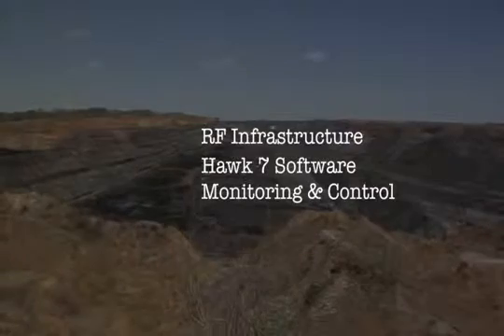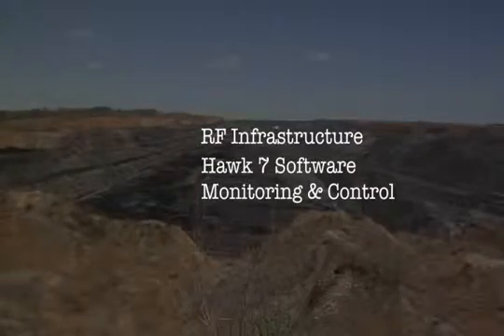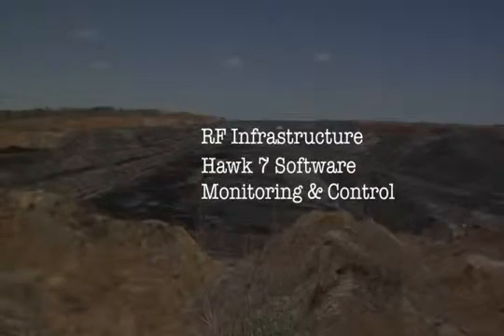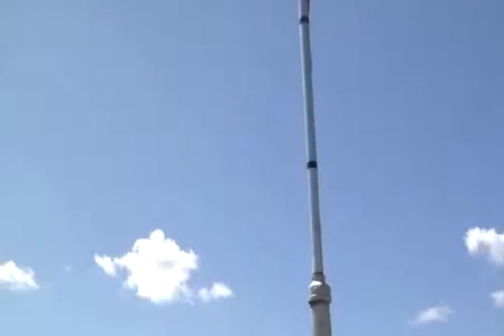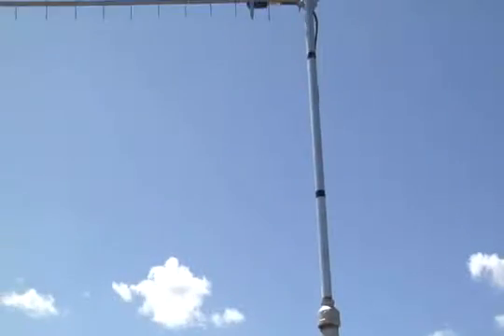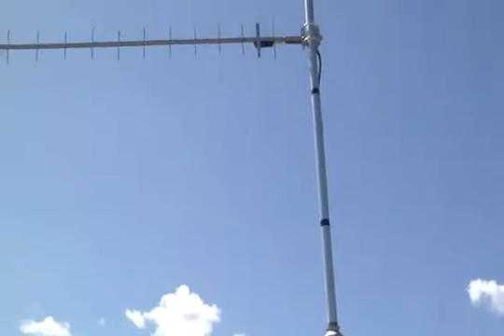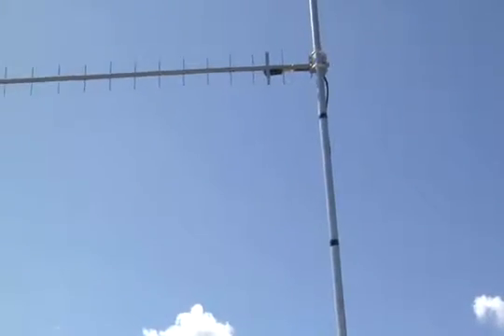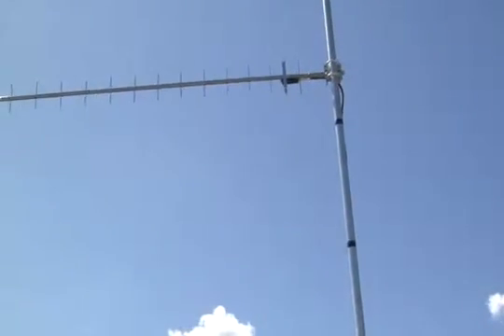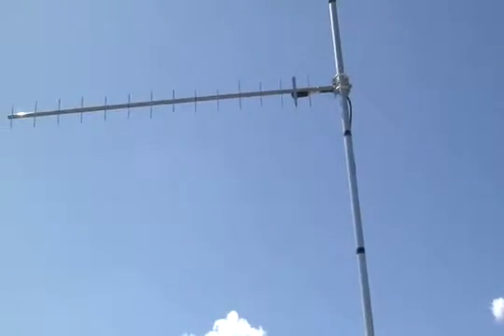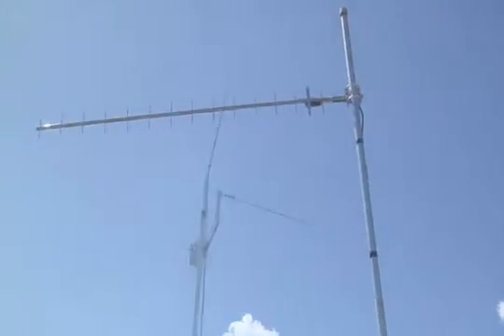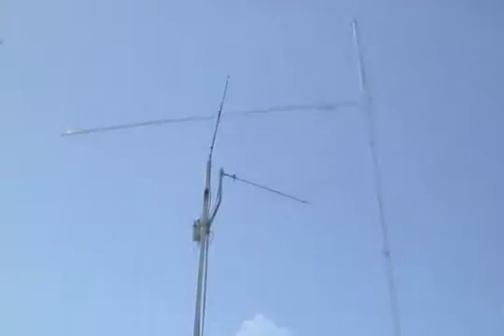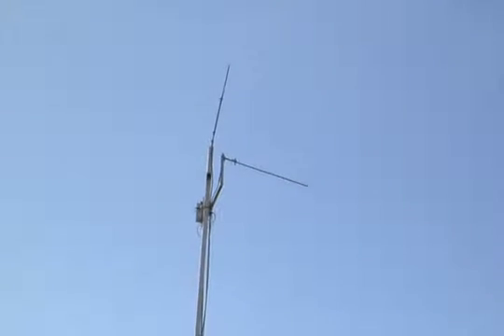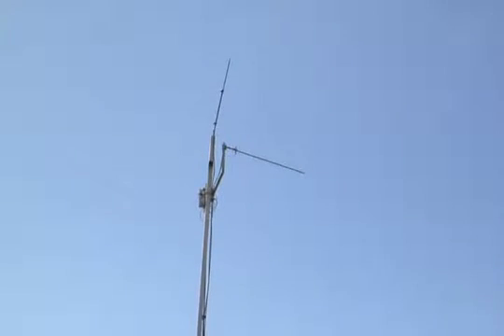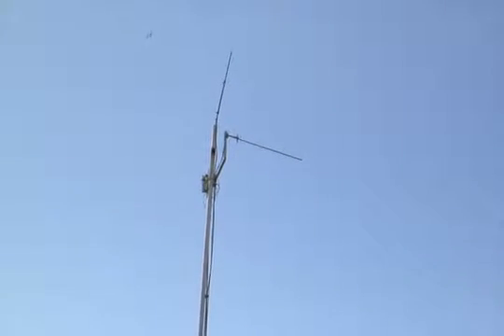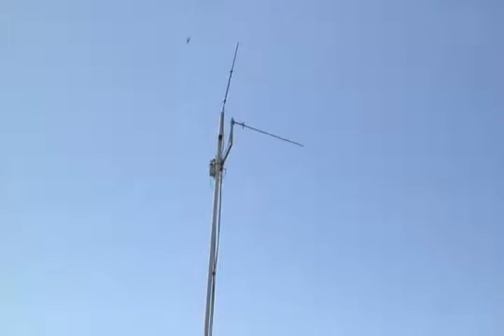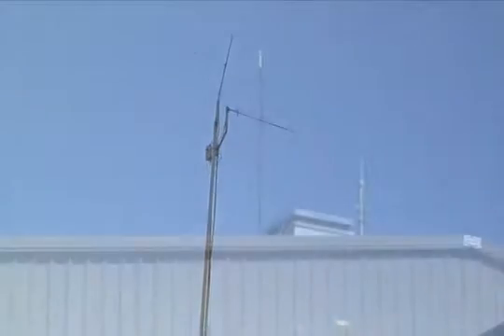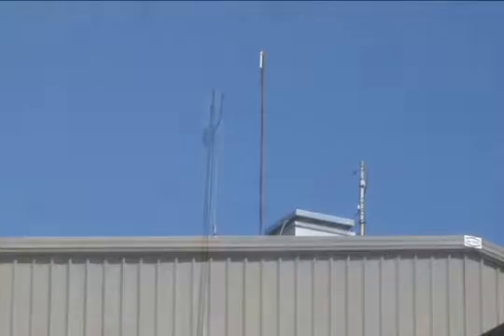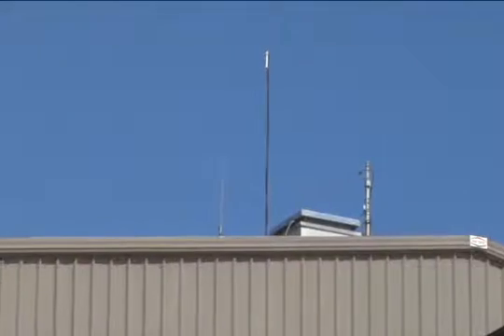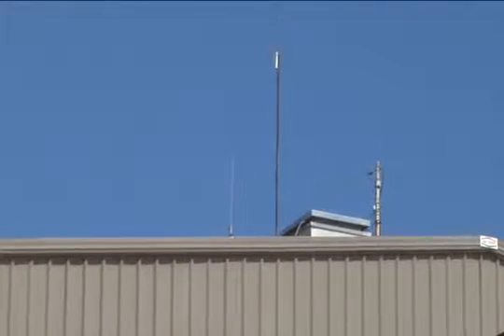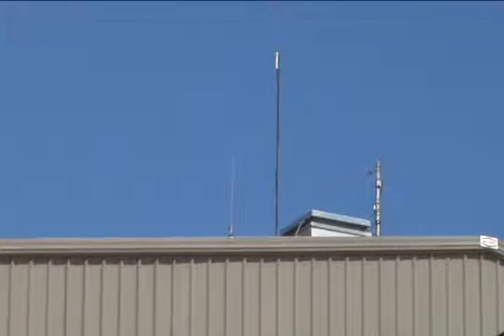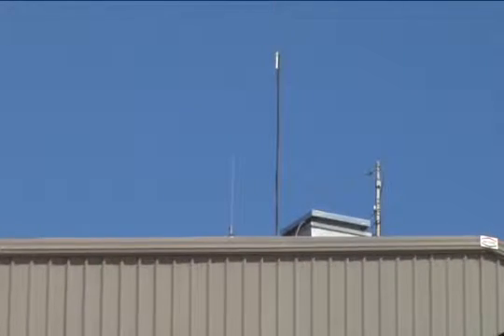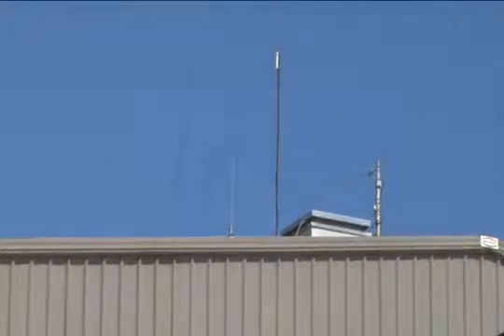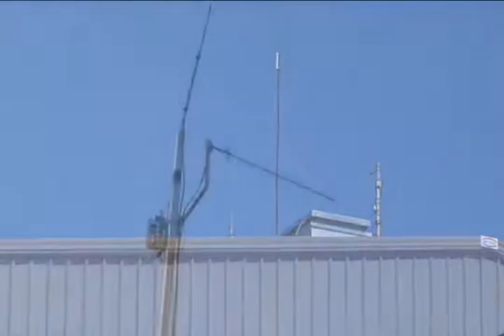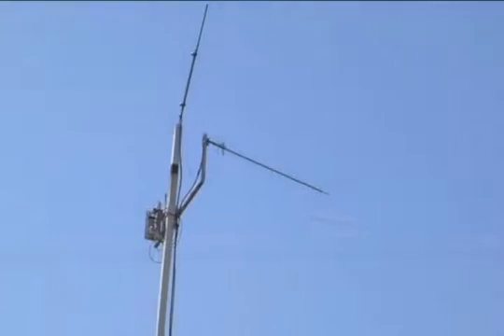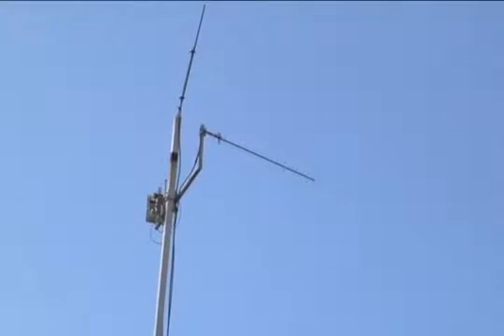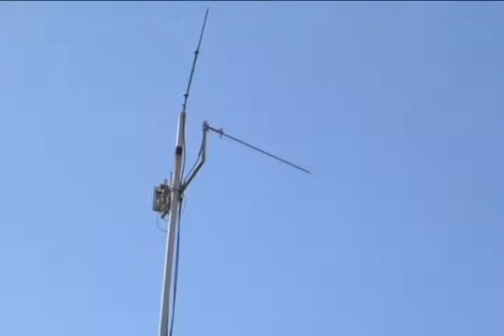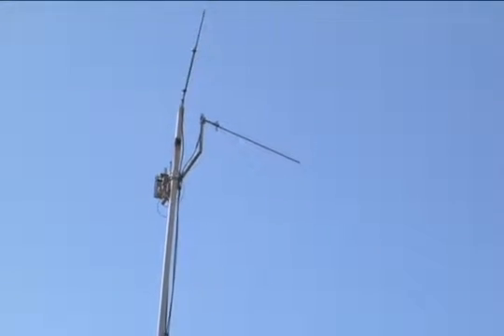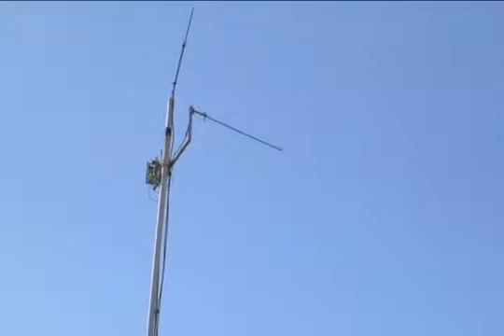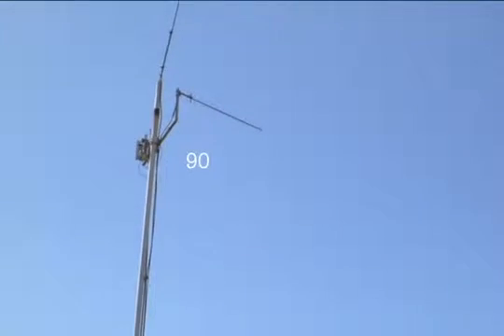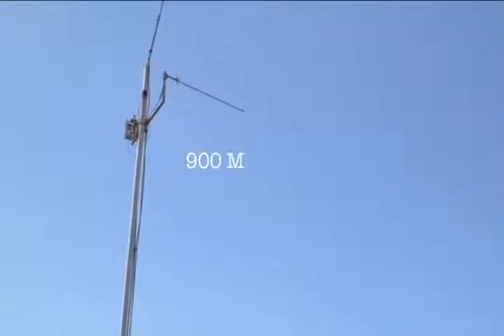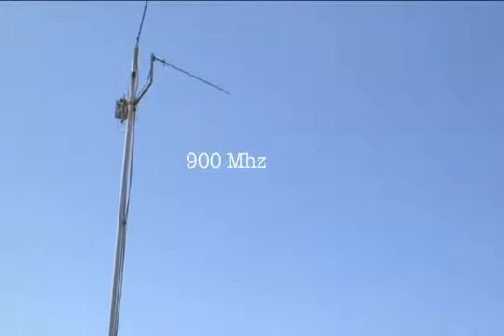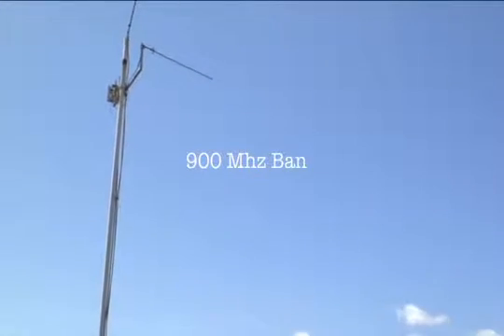First, the RF or radio frequency infrastructure is a mesh network of spread spectrum frequency hopping radios located throughout the mine. This very robust, secure, and self-healing network resides in the 900 megahertz band.